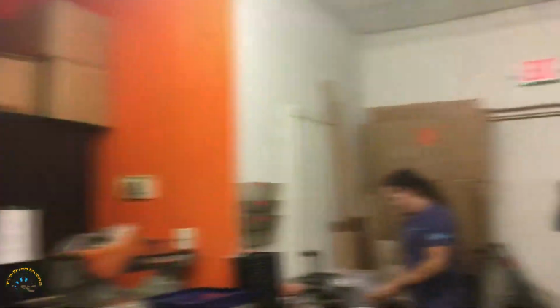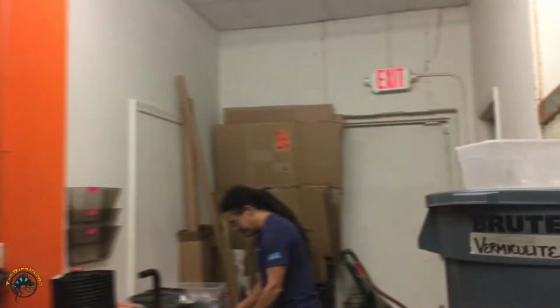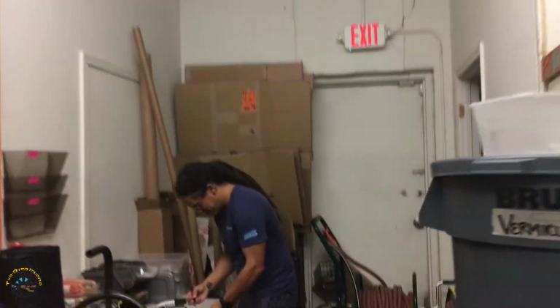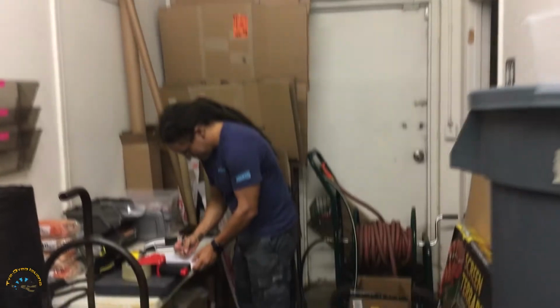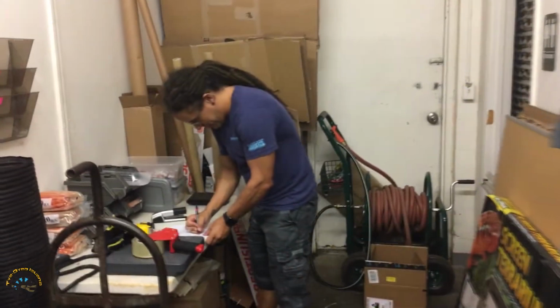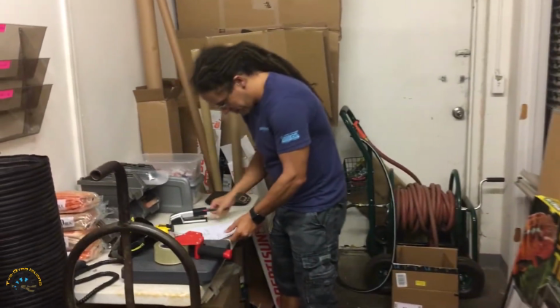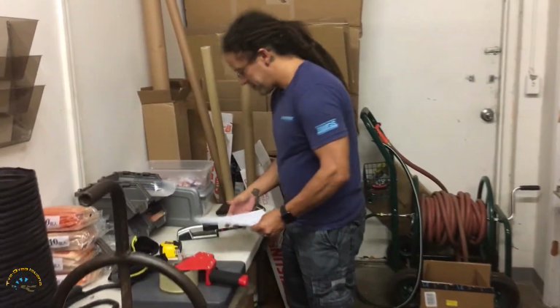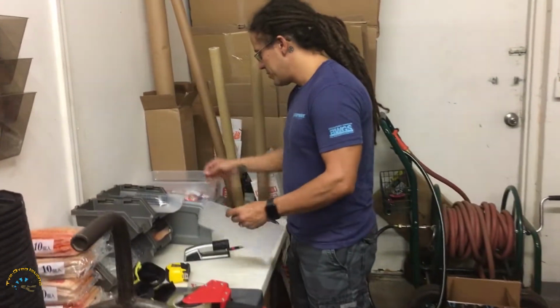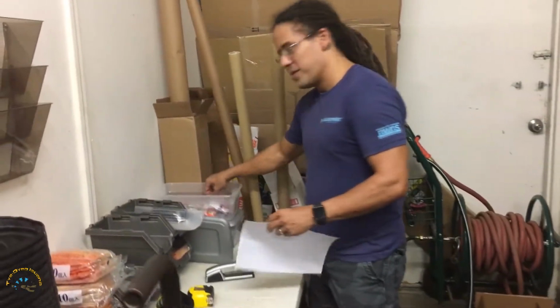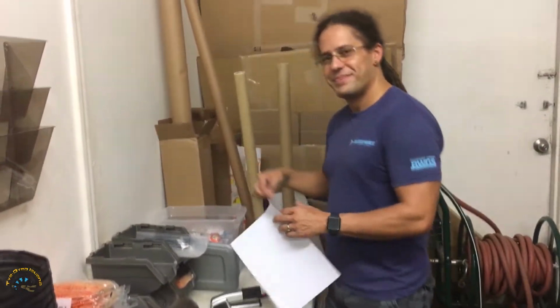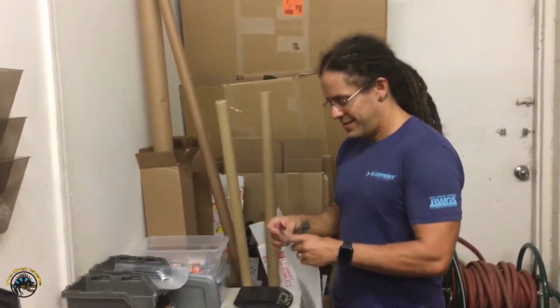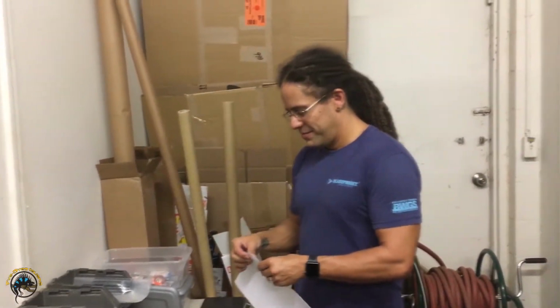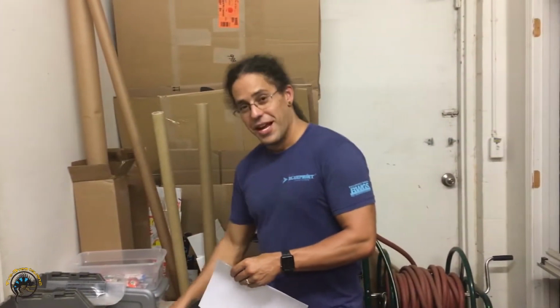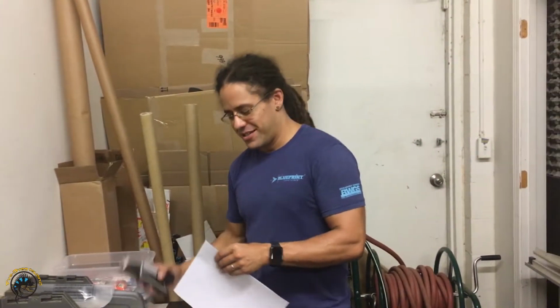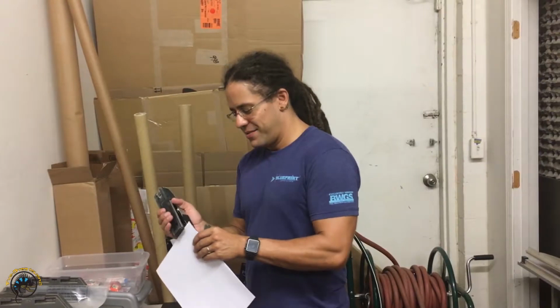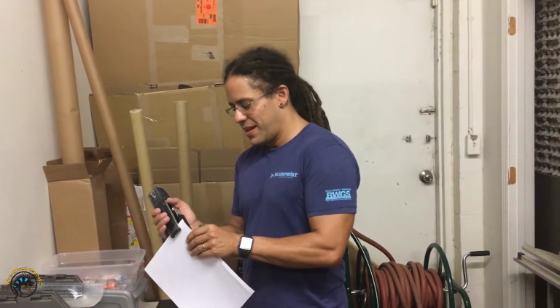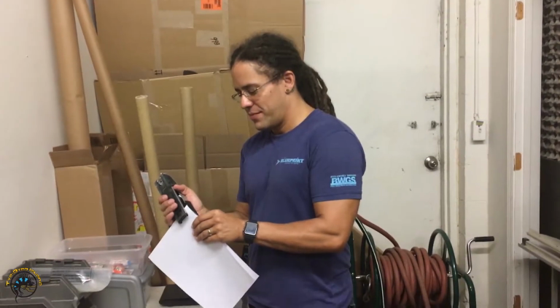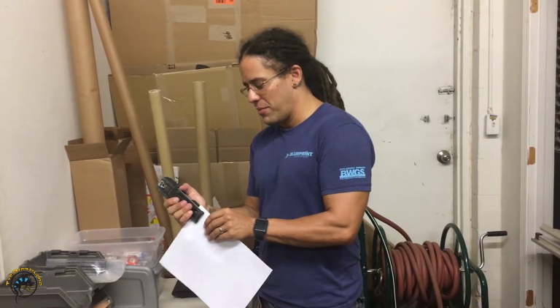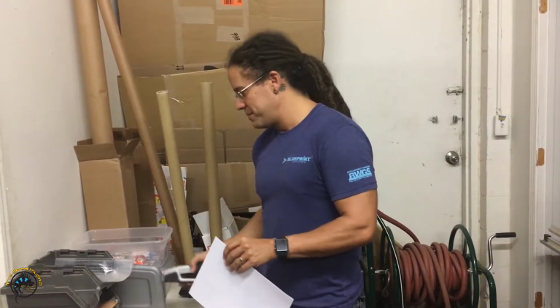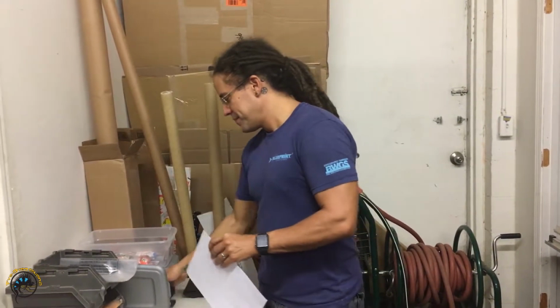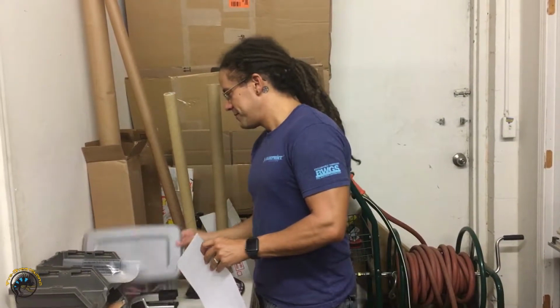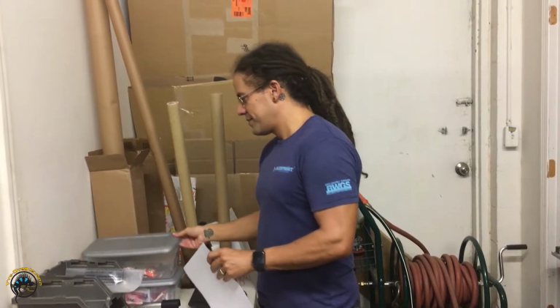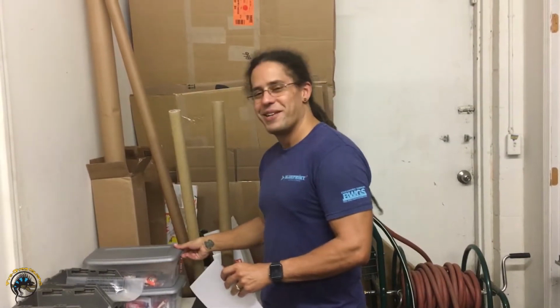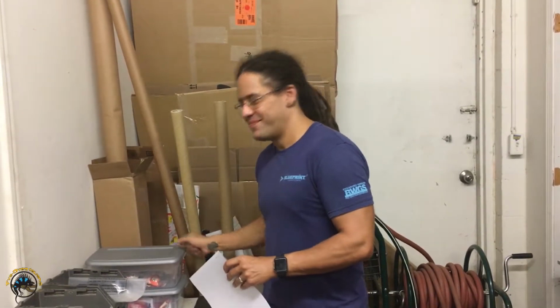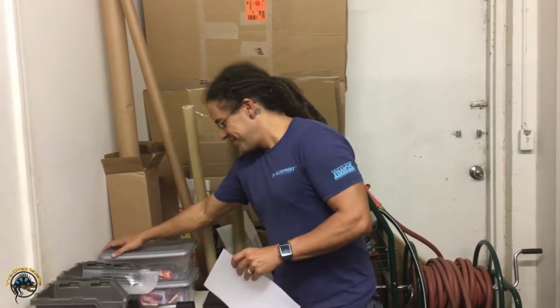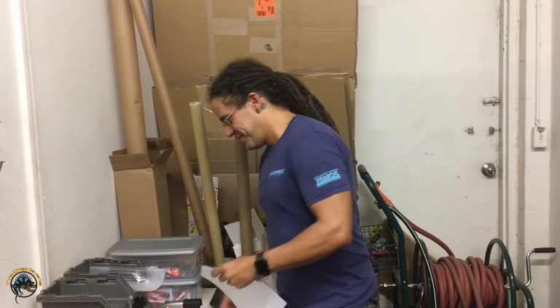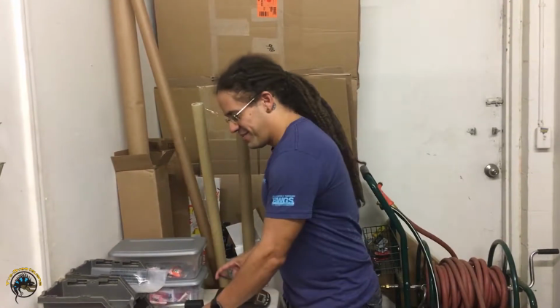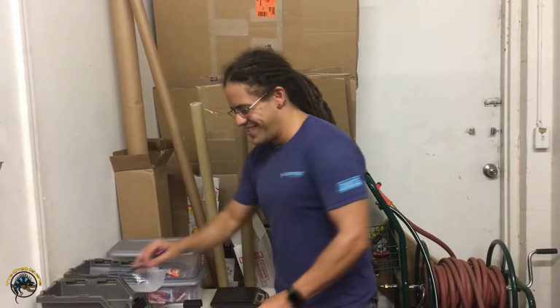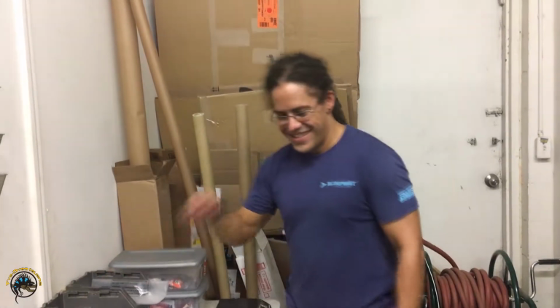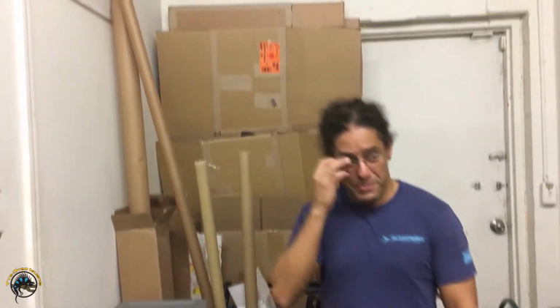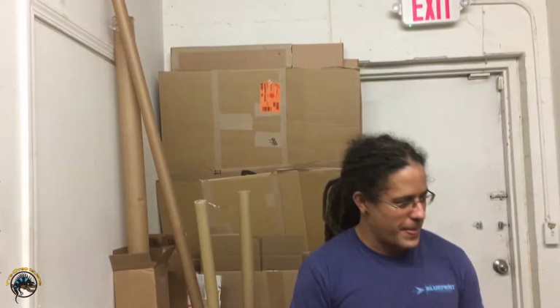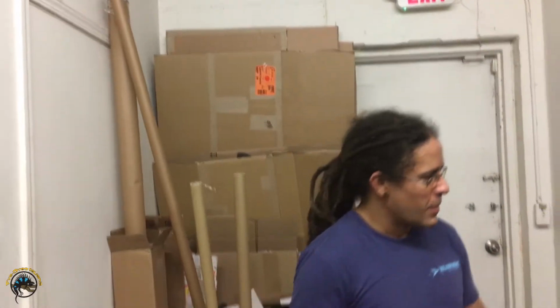Hi Heather. Hi. What are you doing? Nothing. Watching you. You know what I'm about to do? Yes. What? You're about to make a box — with a whole bunch of boxes behind you.